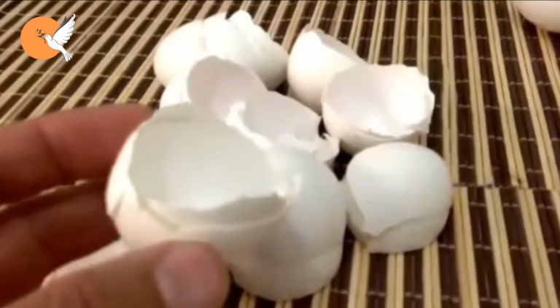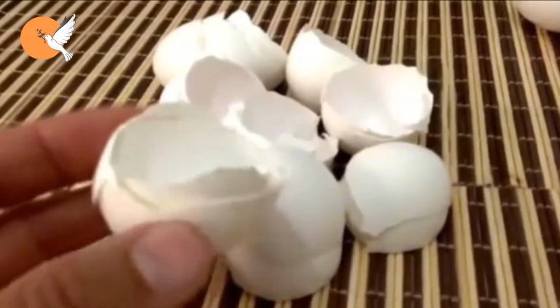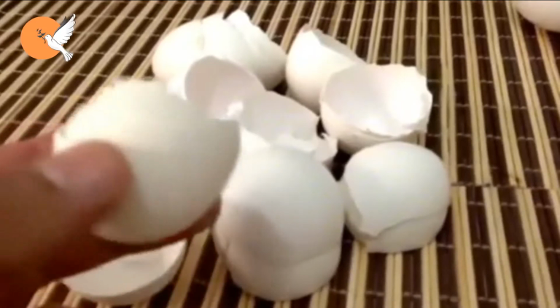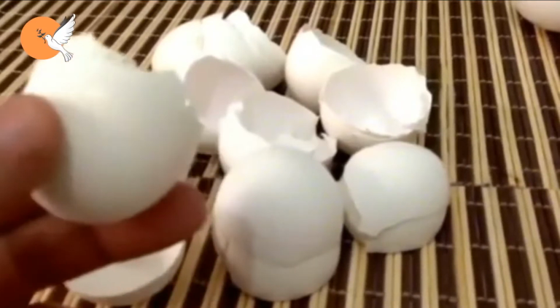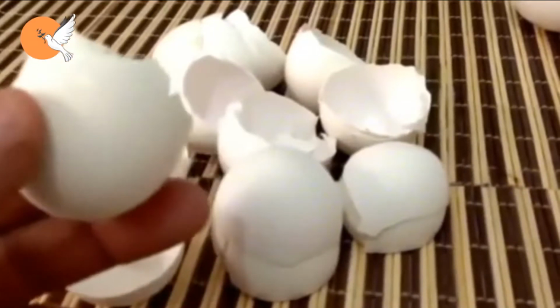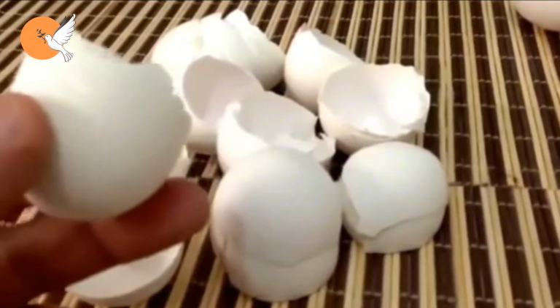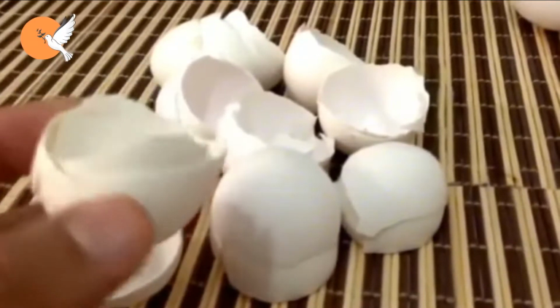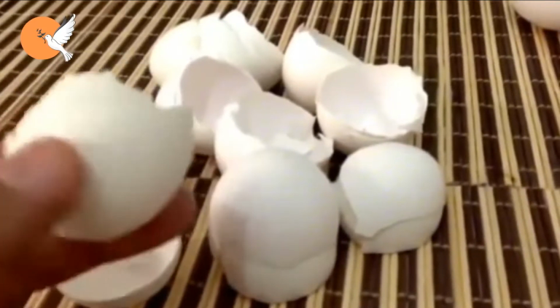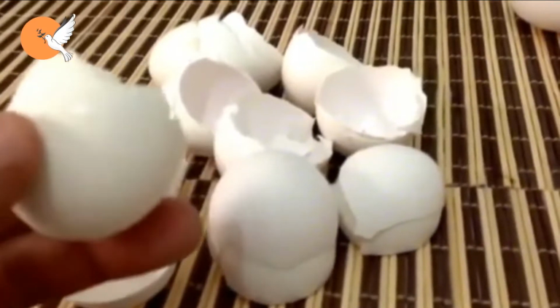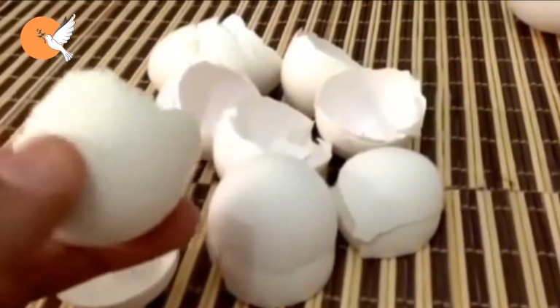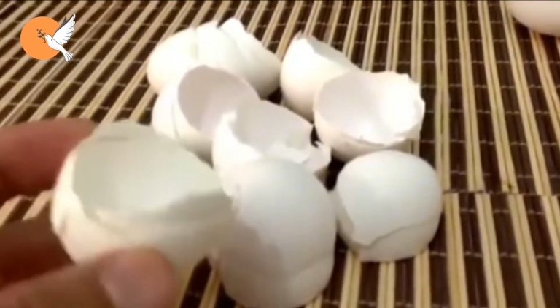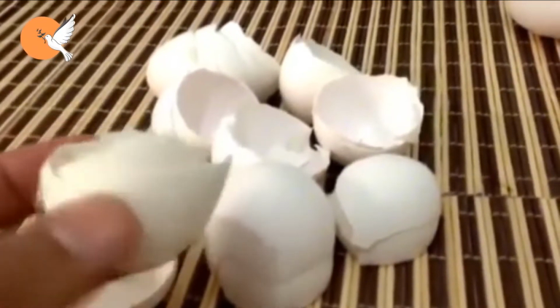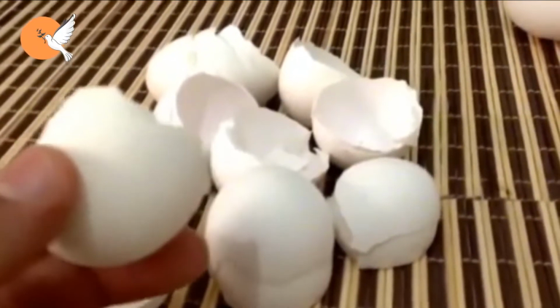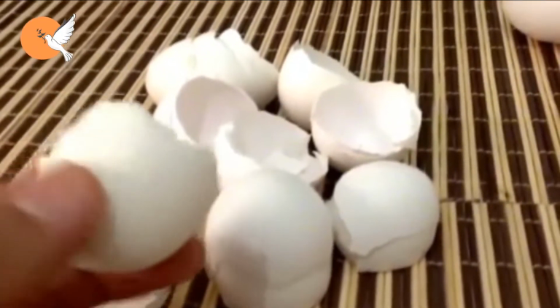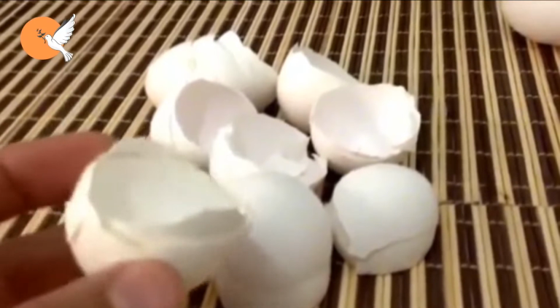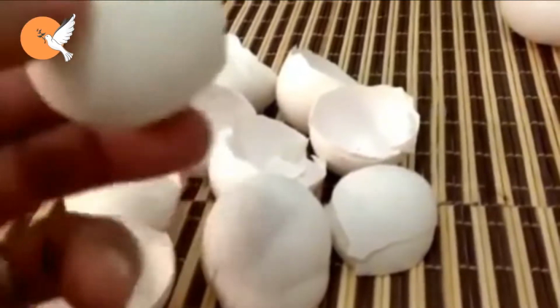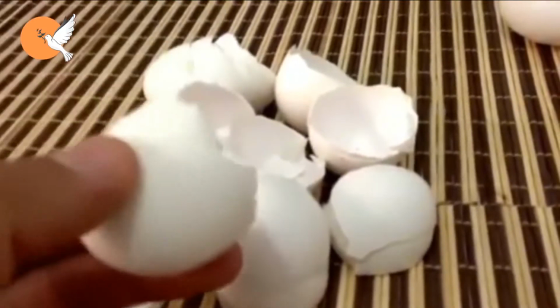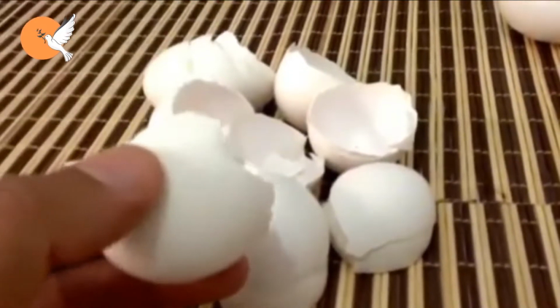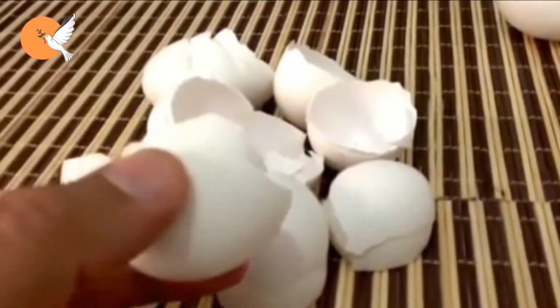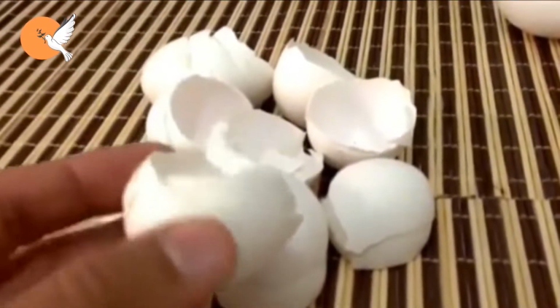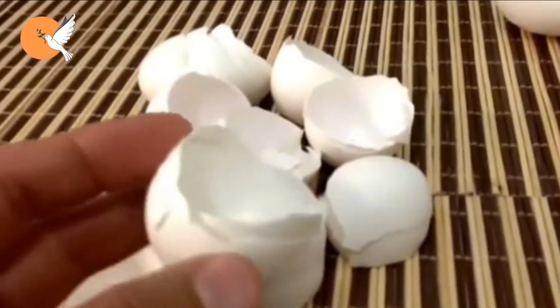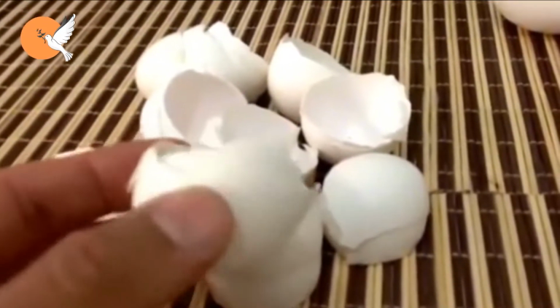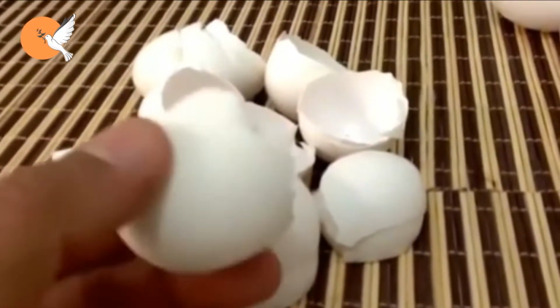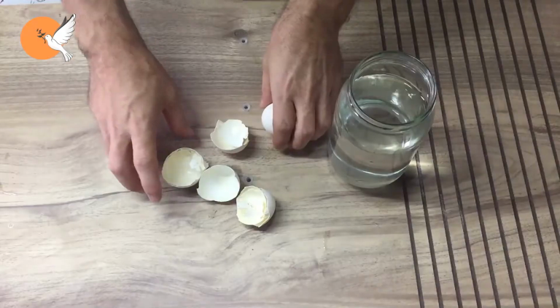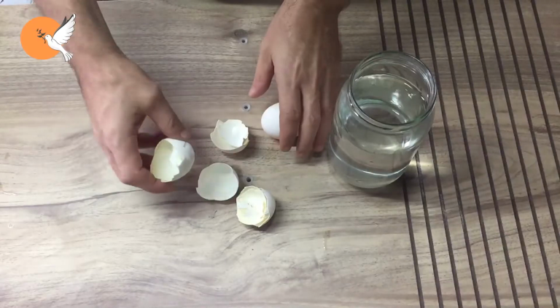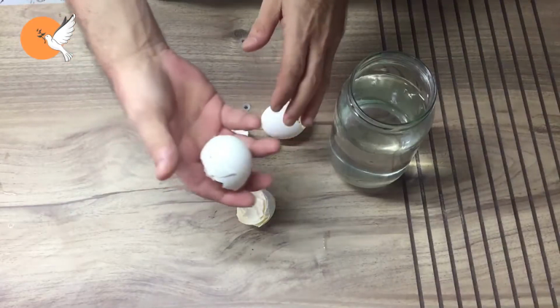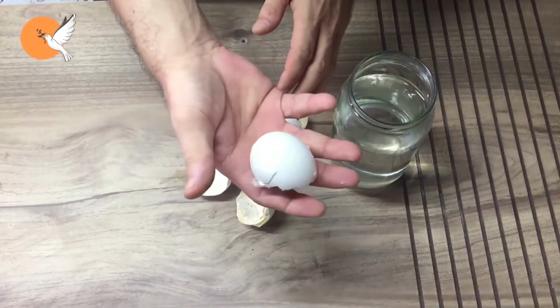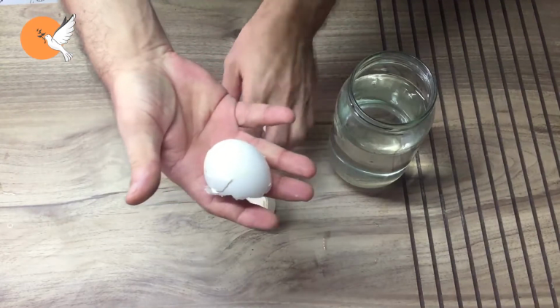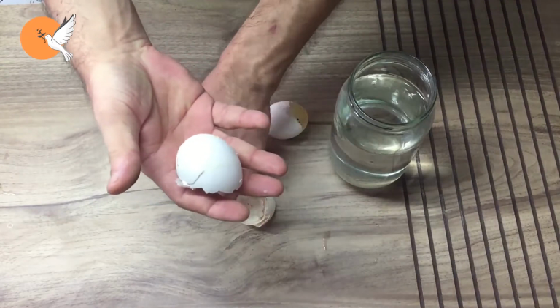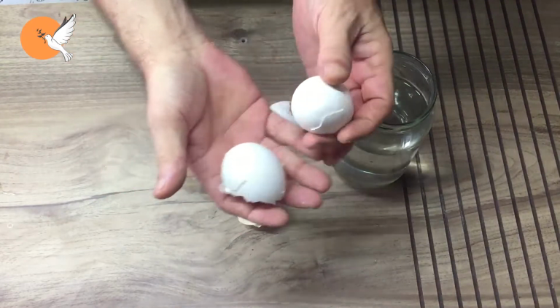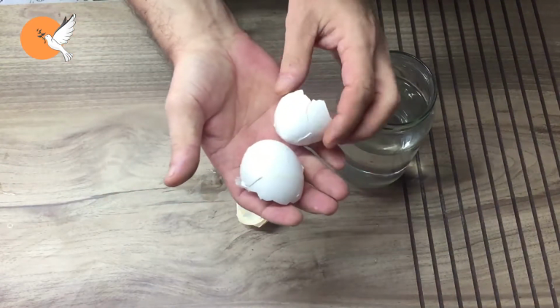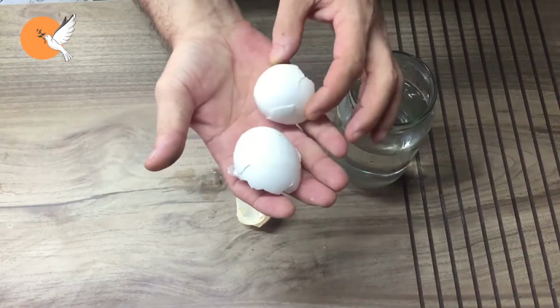Welcome to DD Garden TV. In this video, let's talk again about how we can make use of the calcium in eggshells — a topic we have been trying to address for a long time, but one that seems to avoid being properly understood.